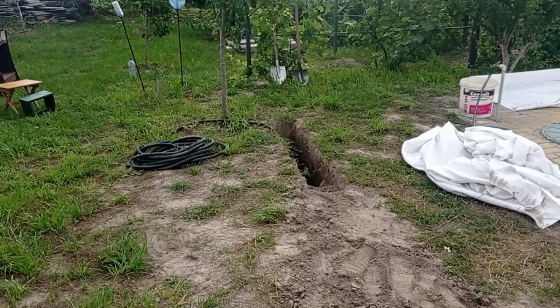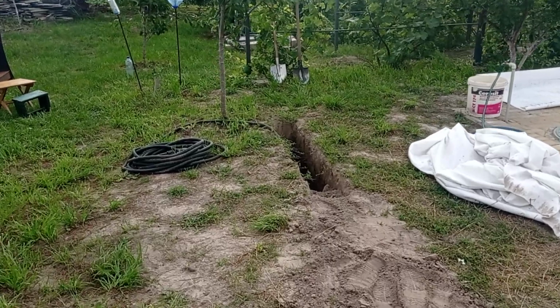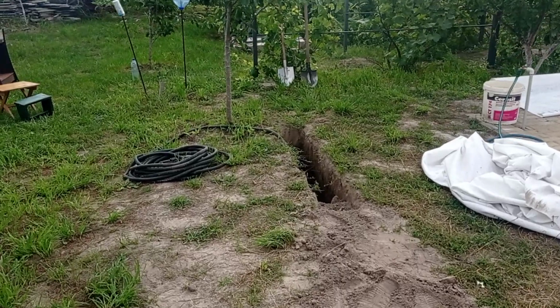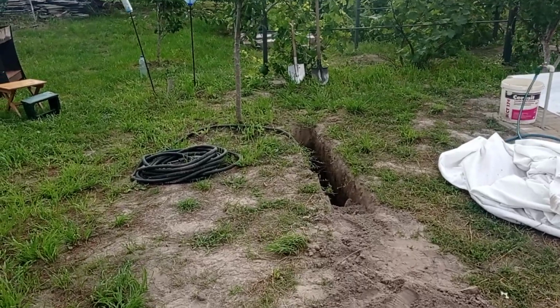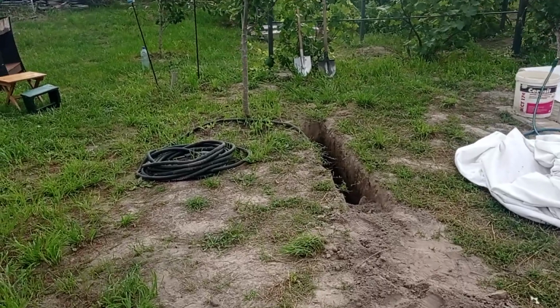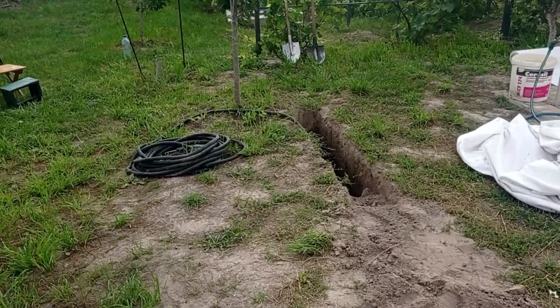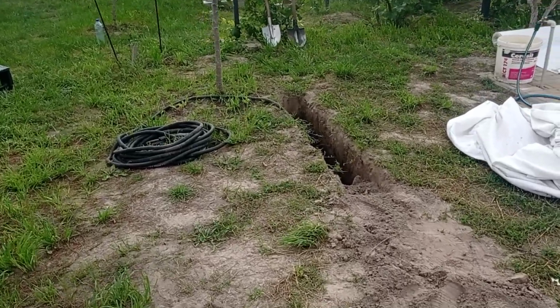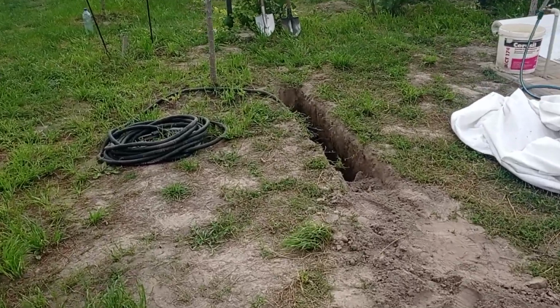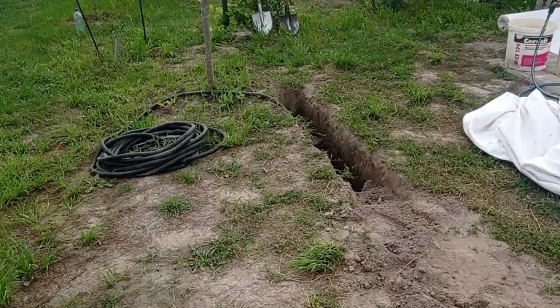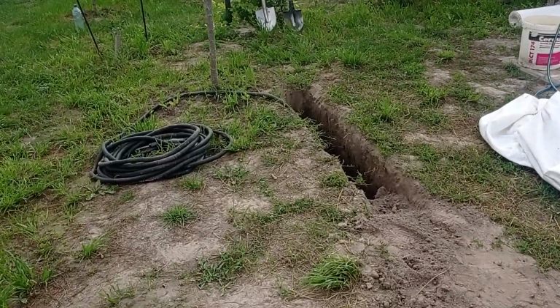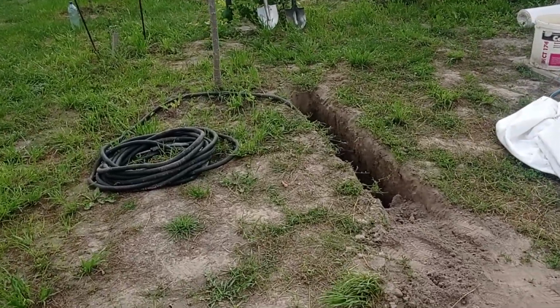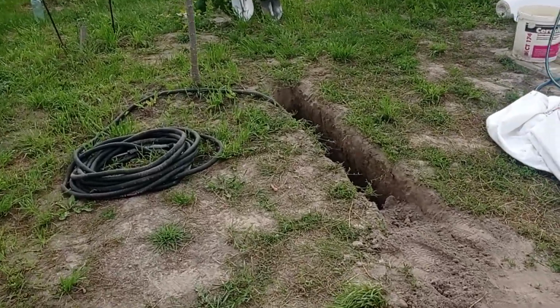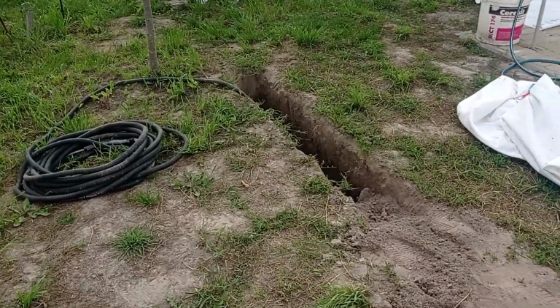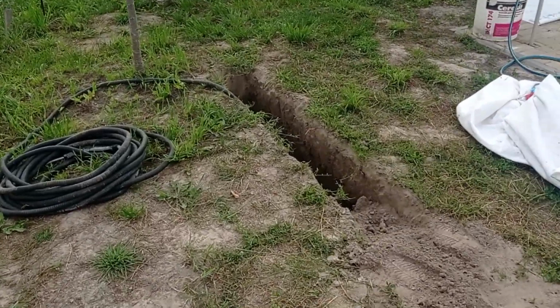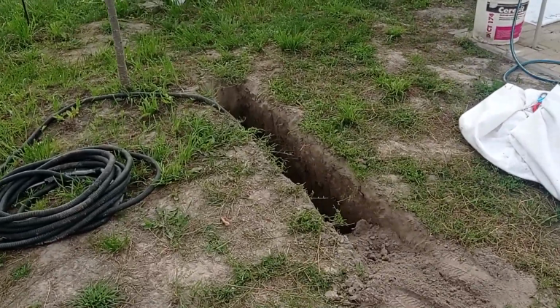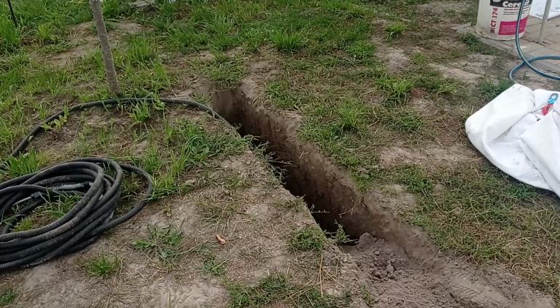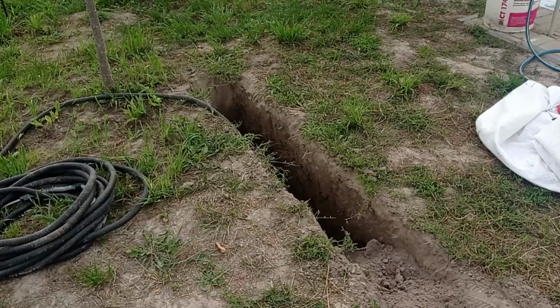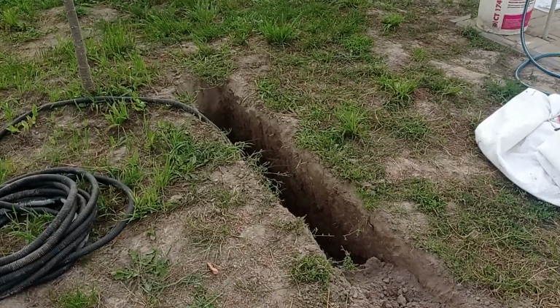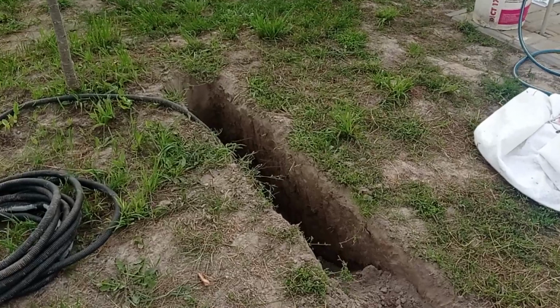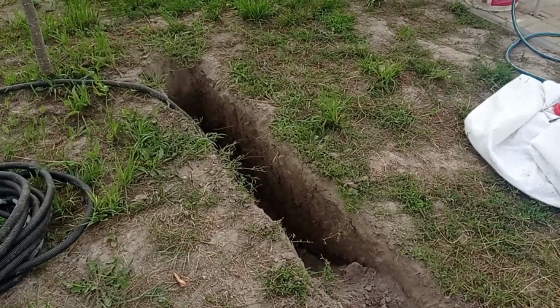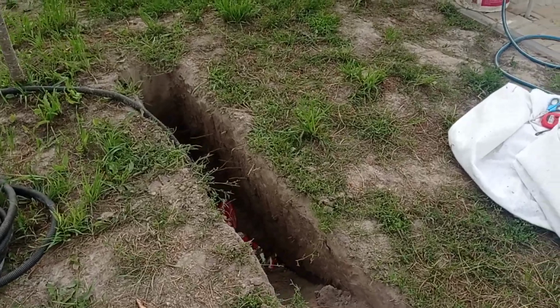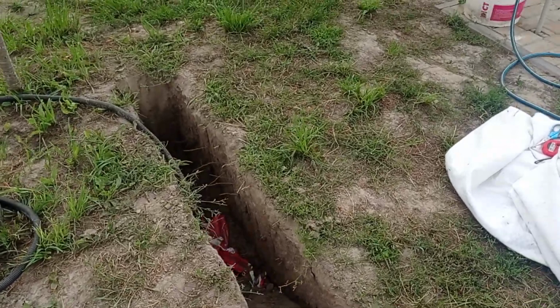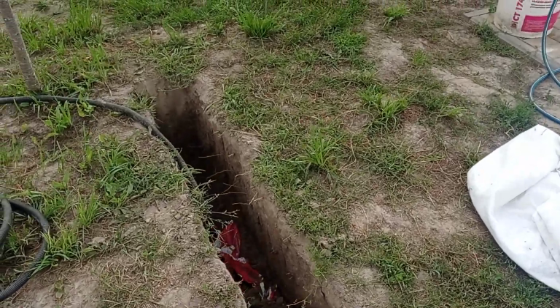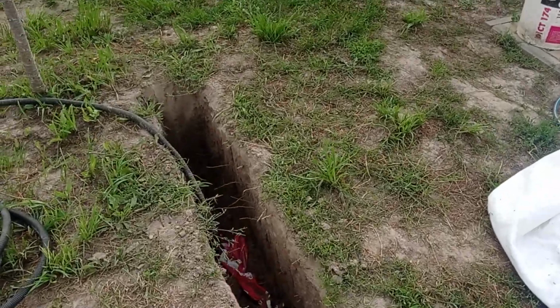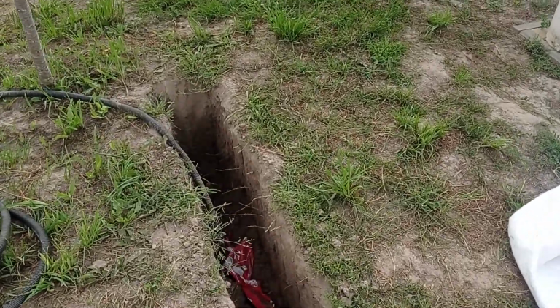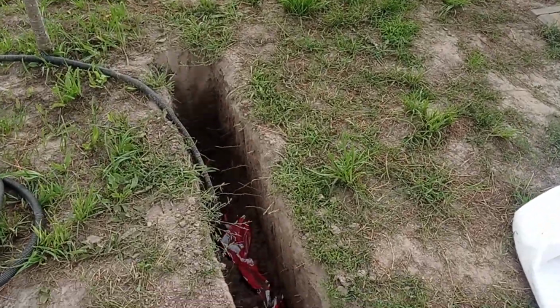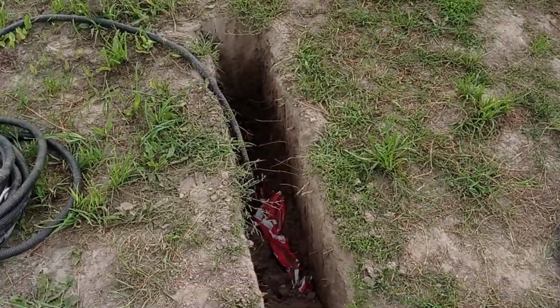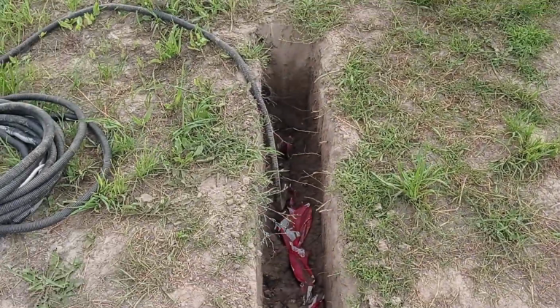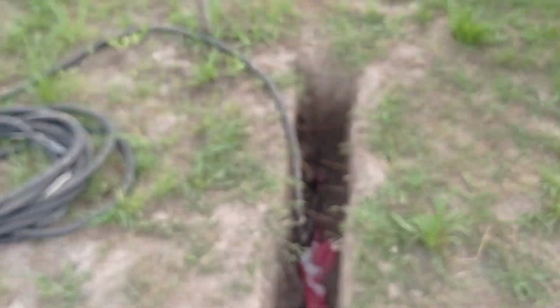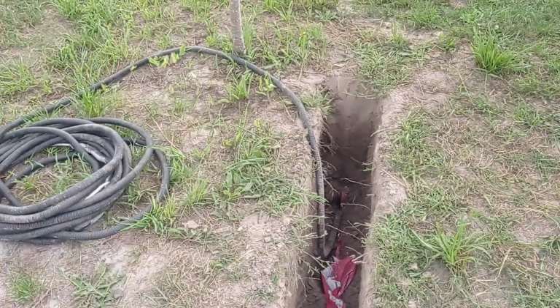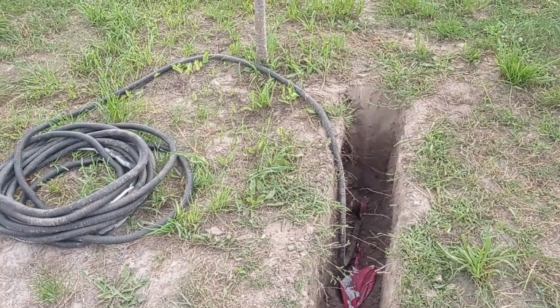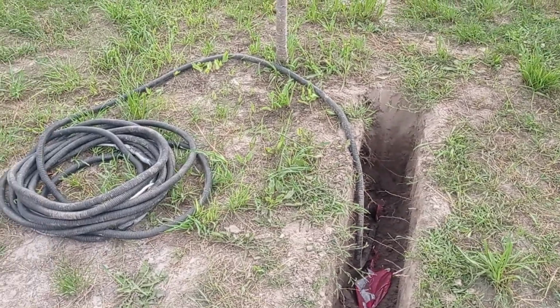Hey guys and welcome to the Modern Ukrainian Homestead channel. Let me show you a couple of mistakes I made and how I am resolving to redo them.